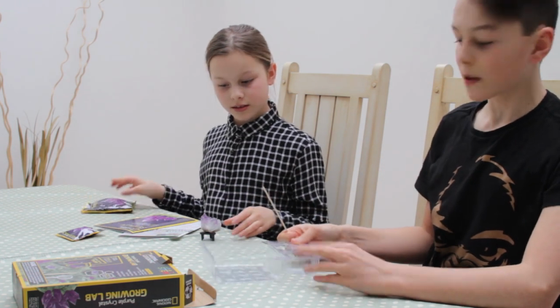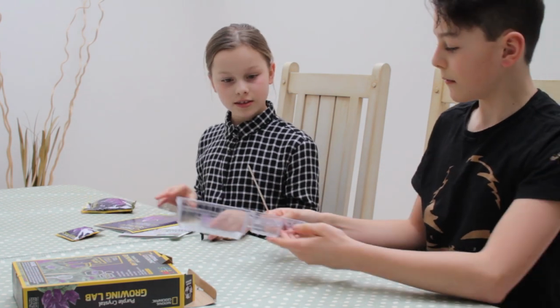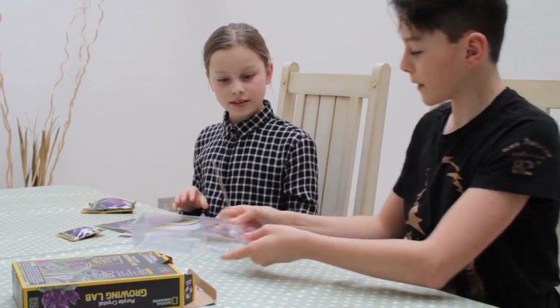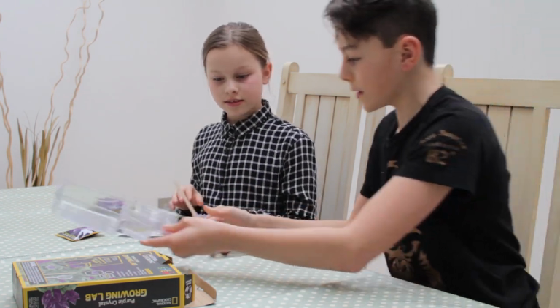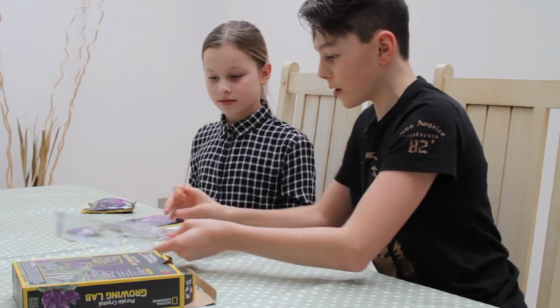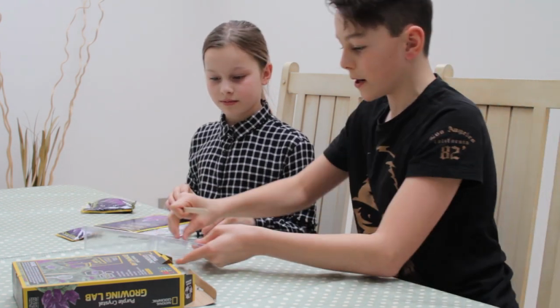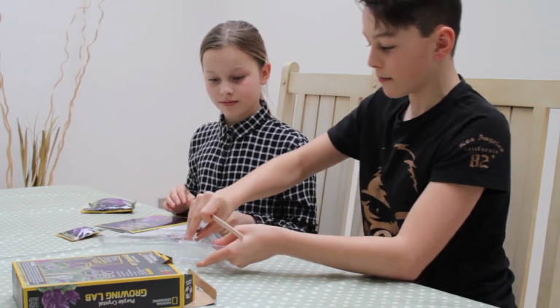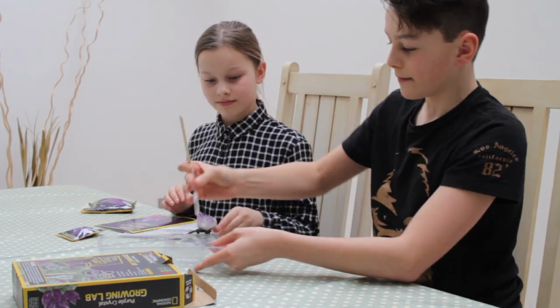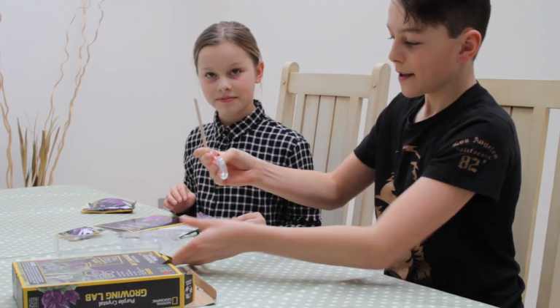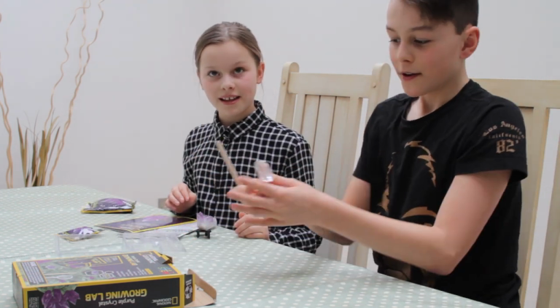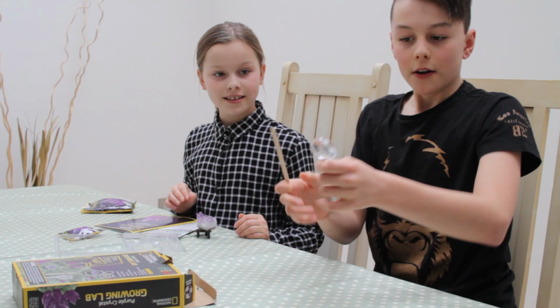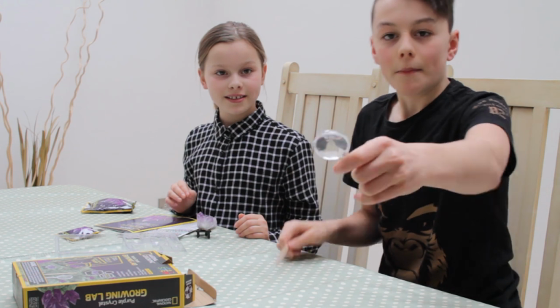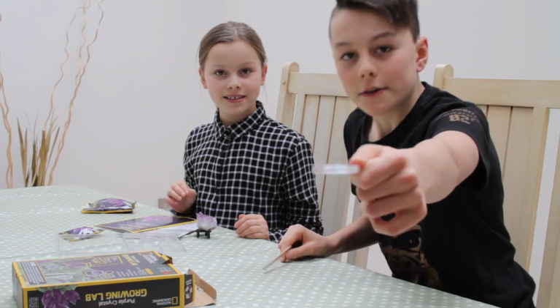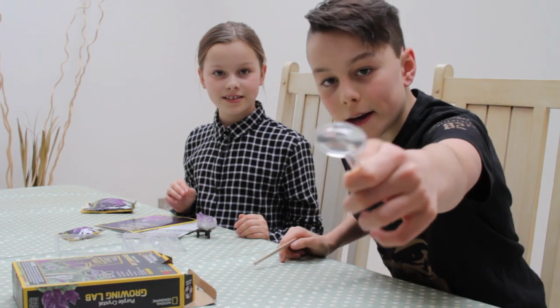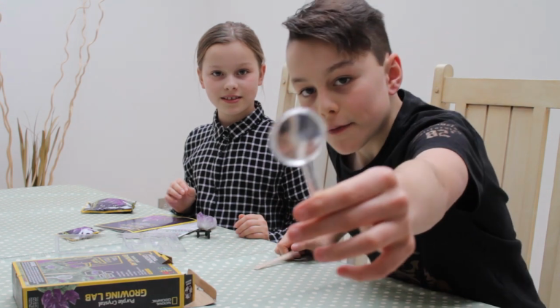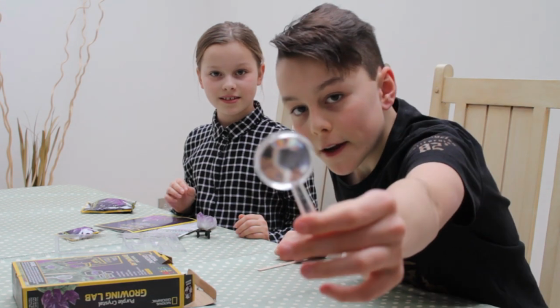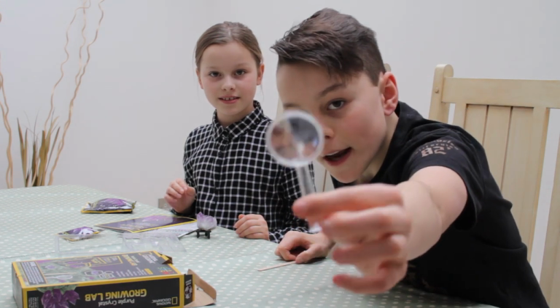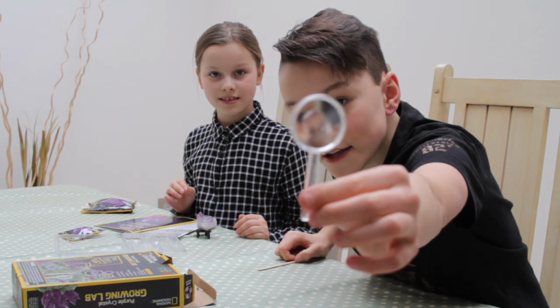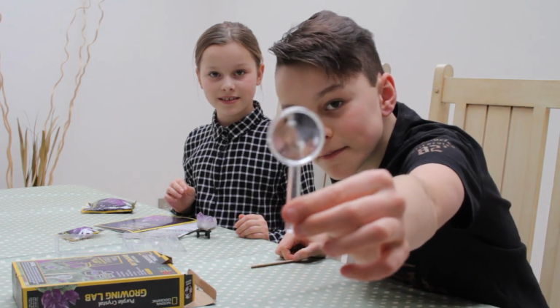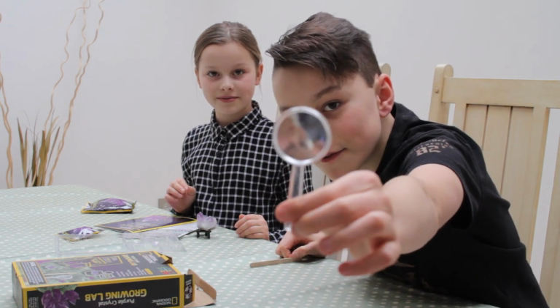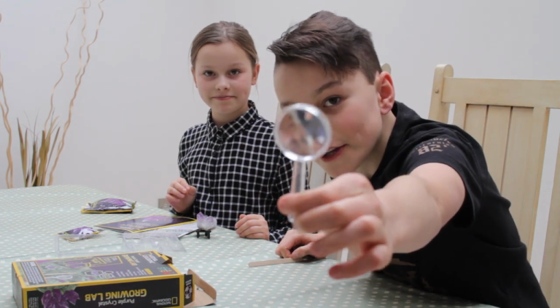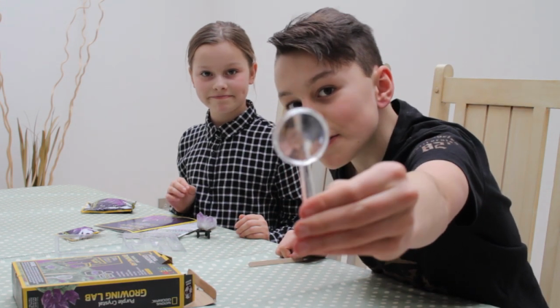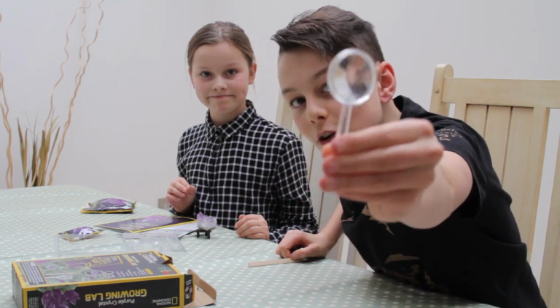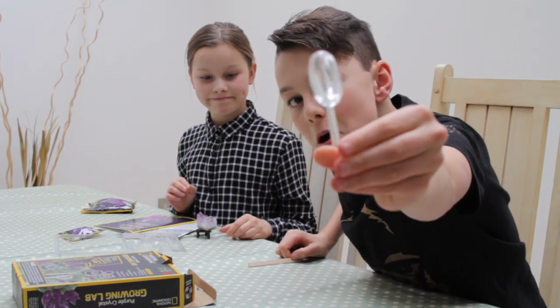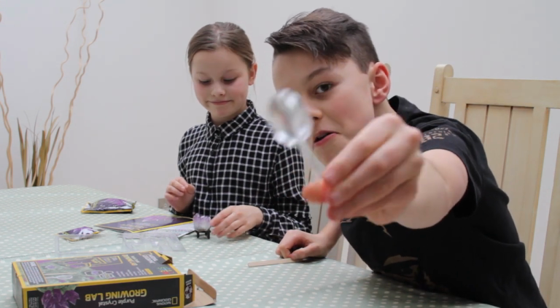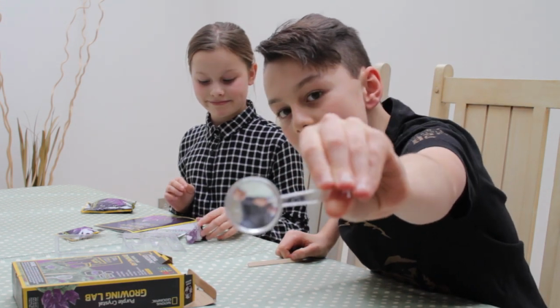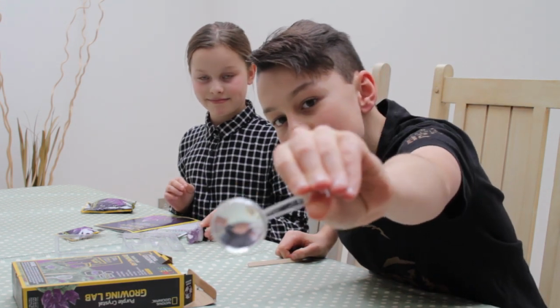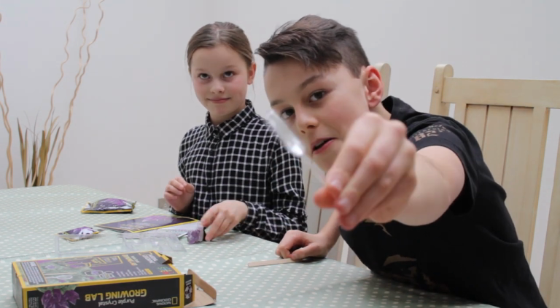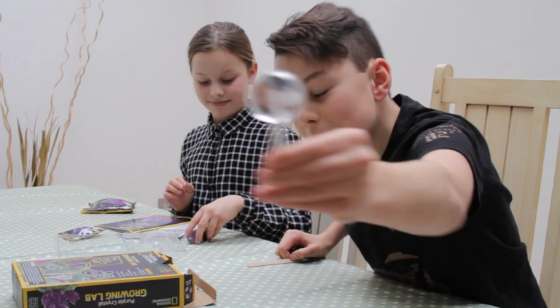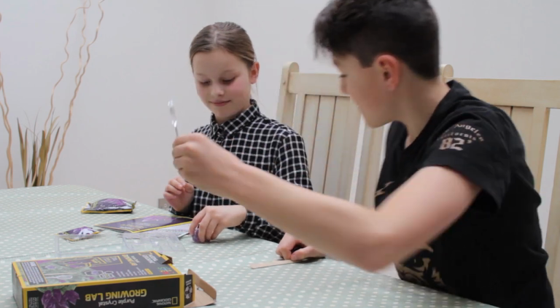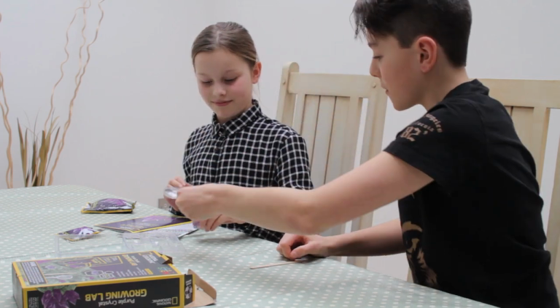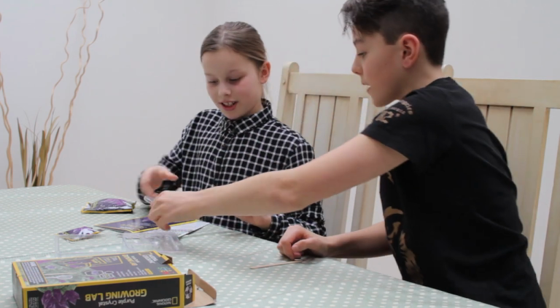I think that's it — oh wait, no, we've also got a magnifying glass. That's it!